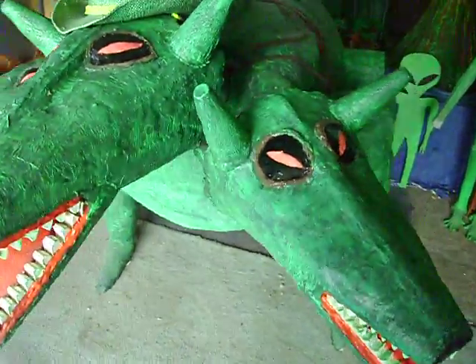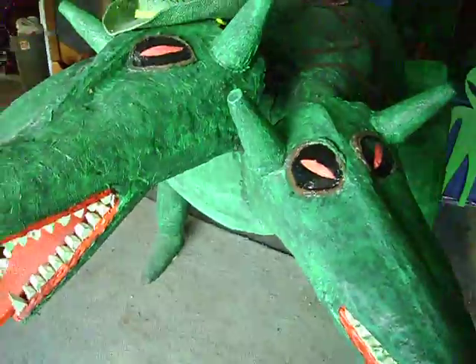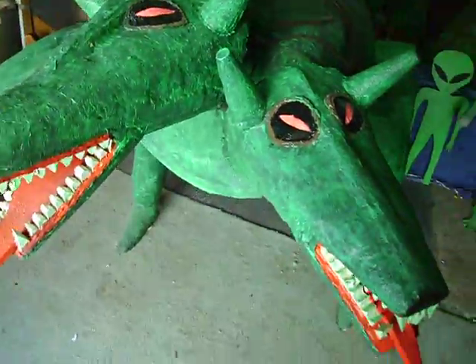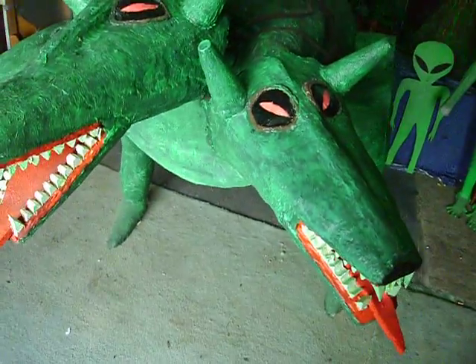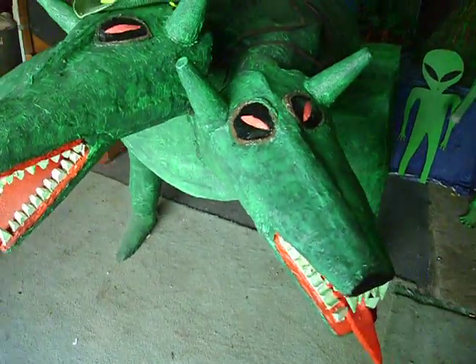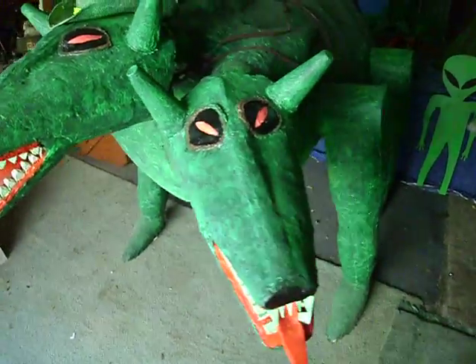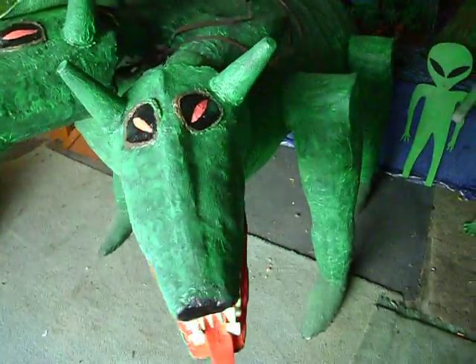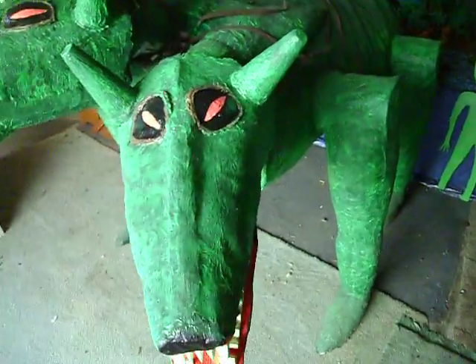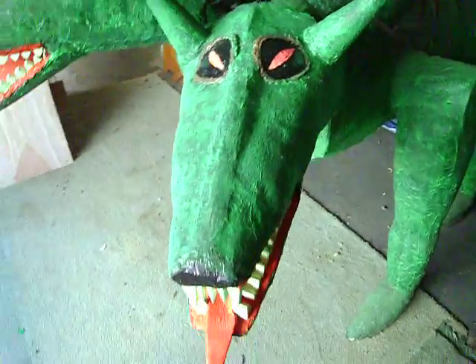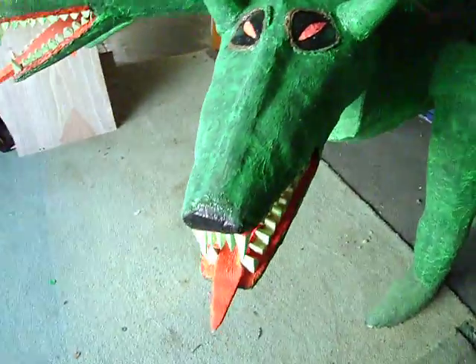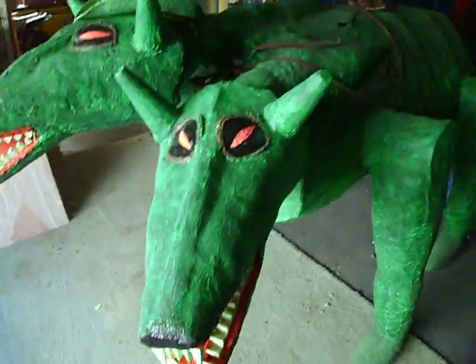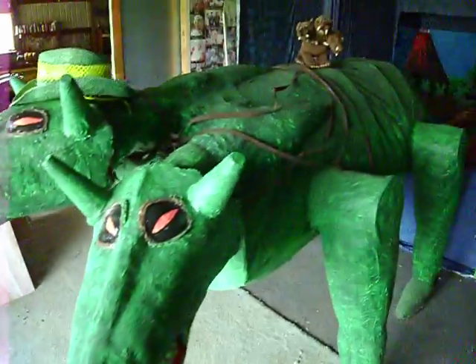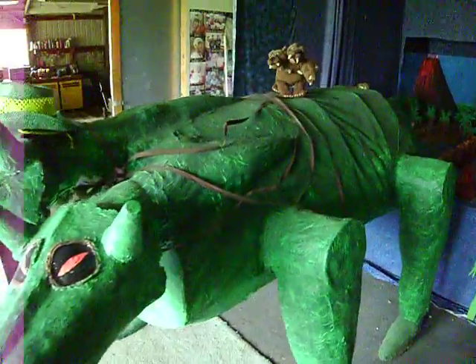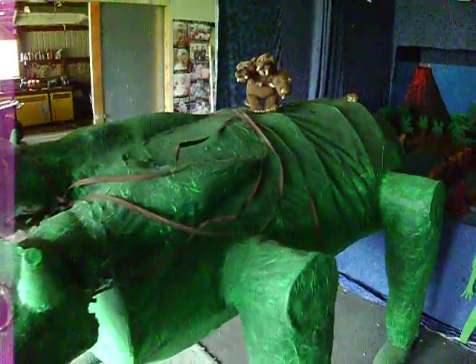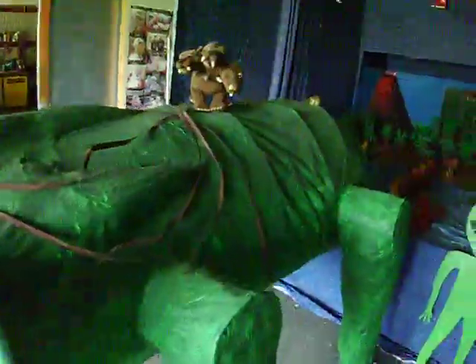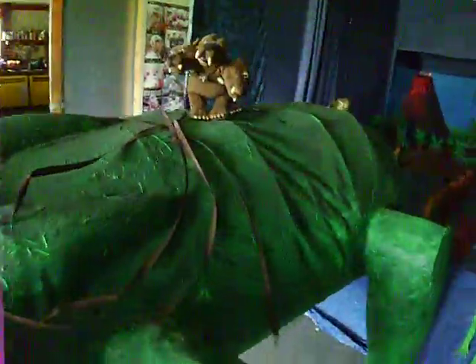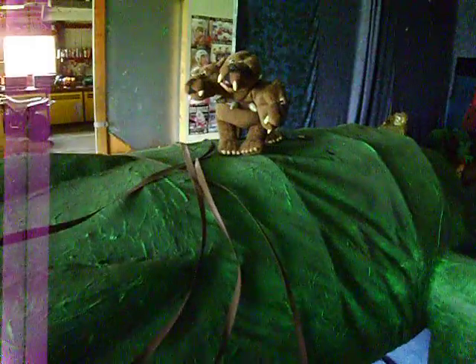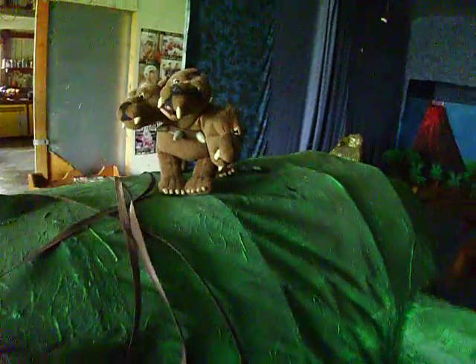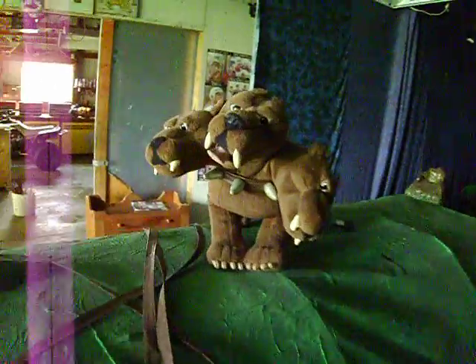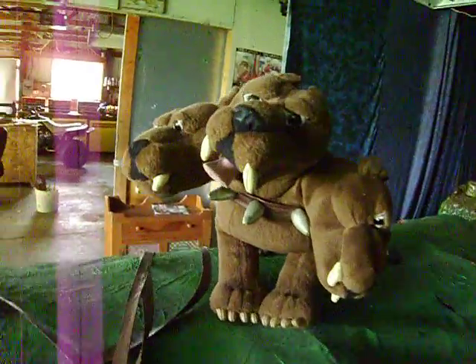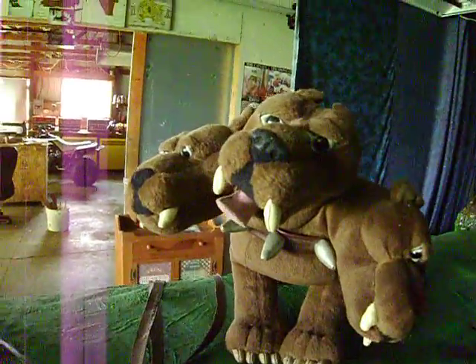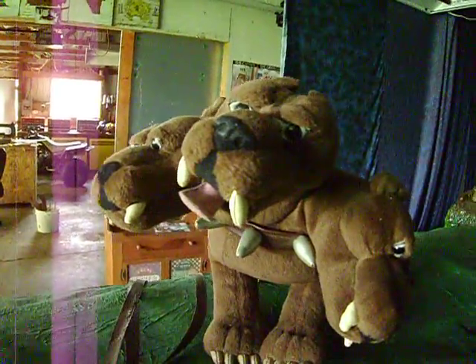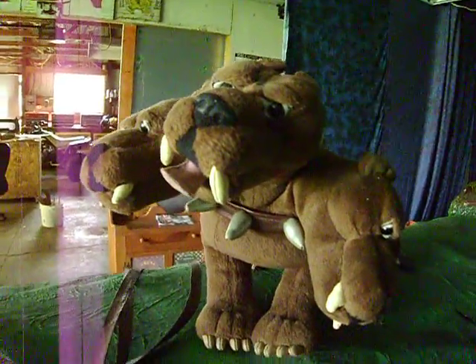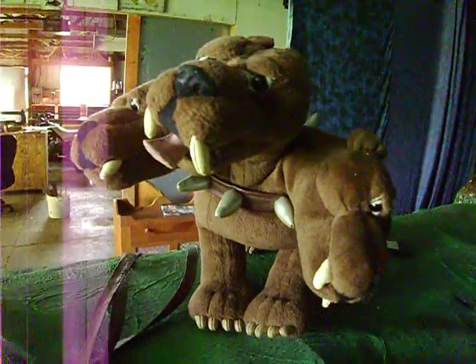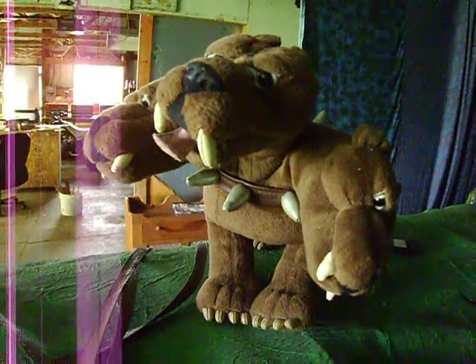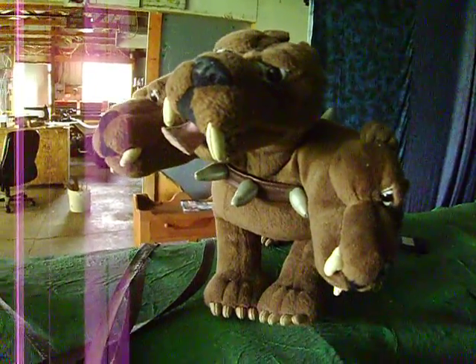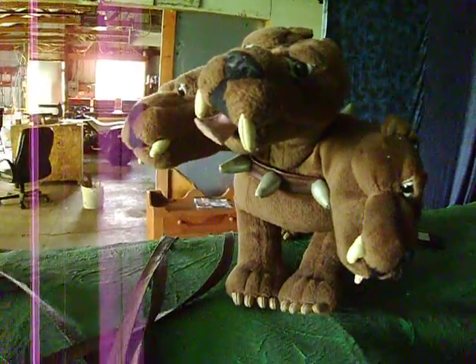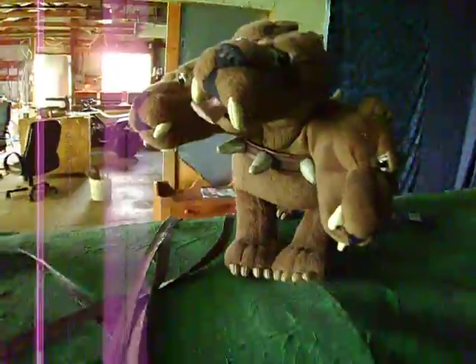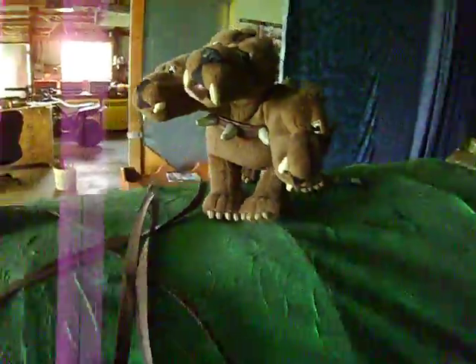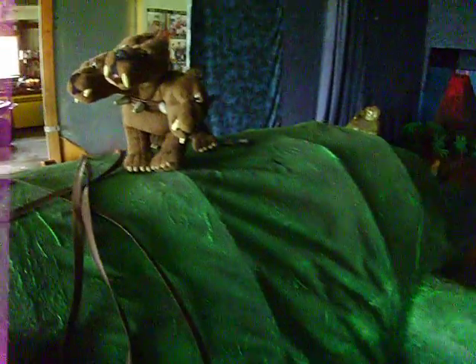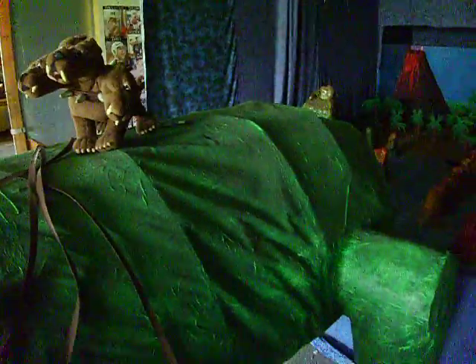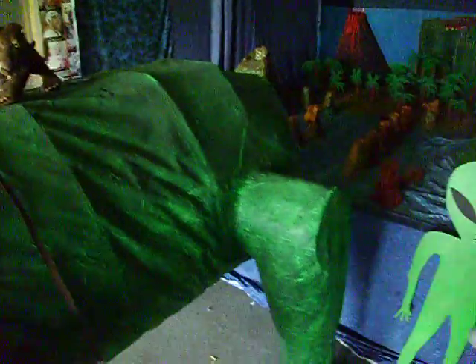It took over six months to make. We got the idea from Harry Potter — the dog in there, whatever it's called. Everyone else will know except me.